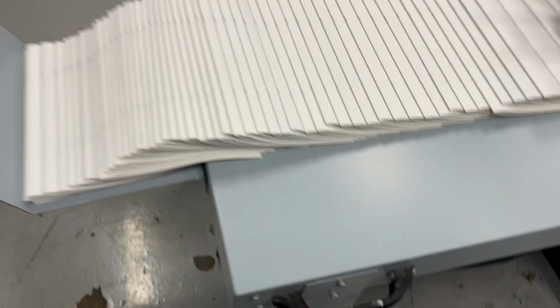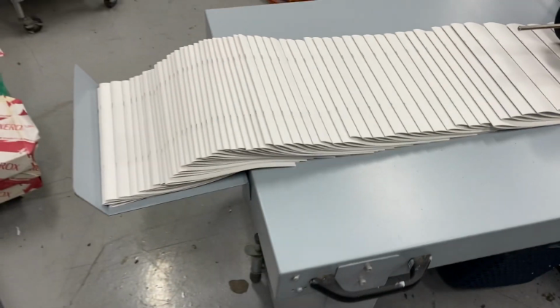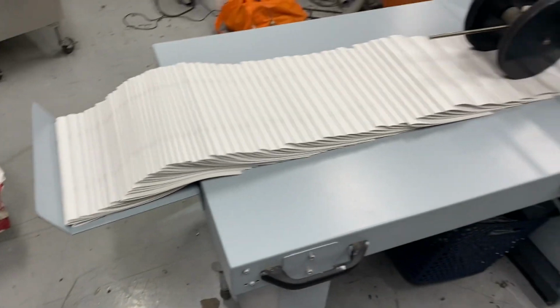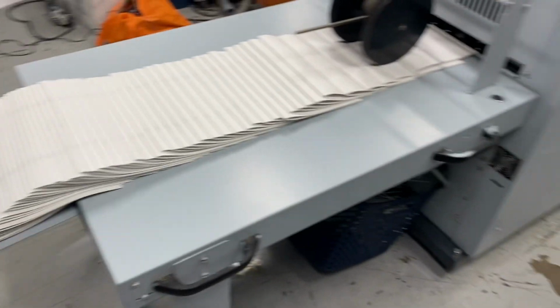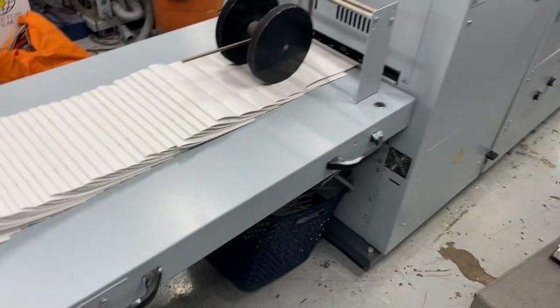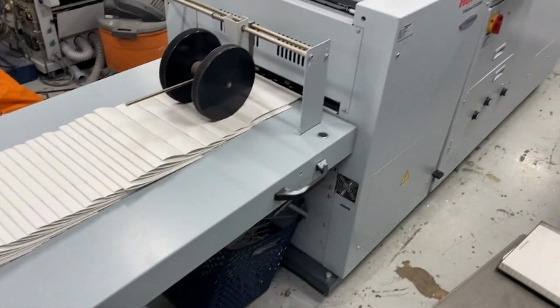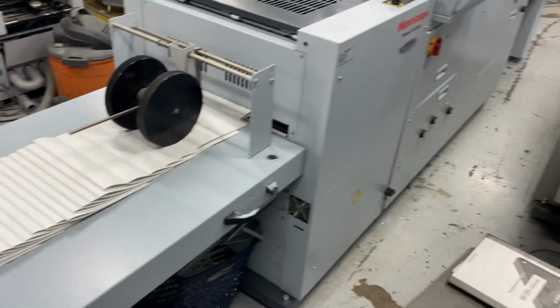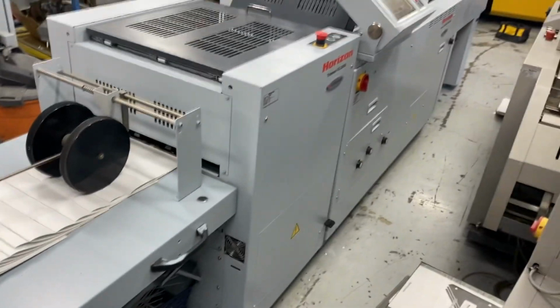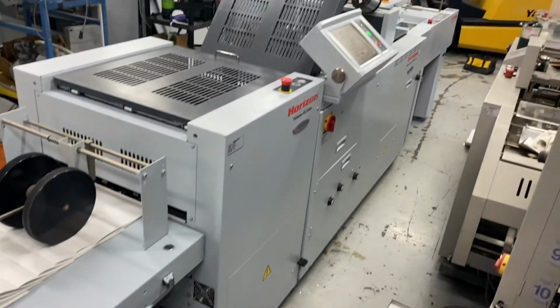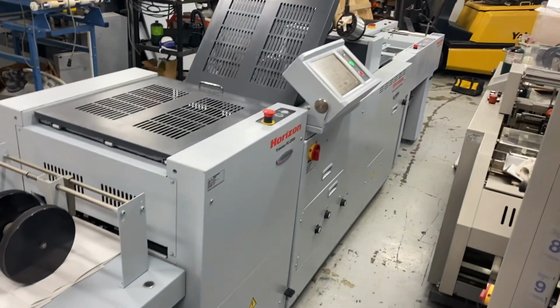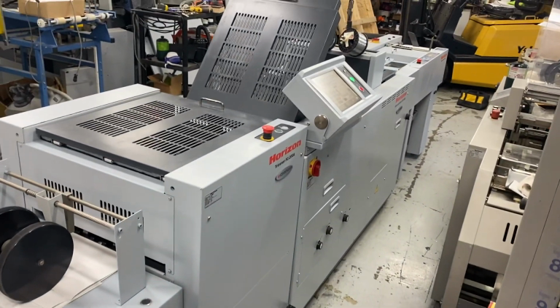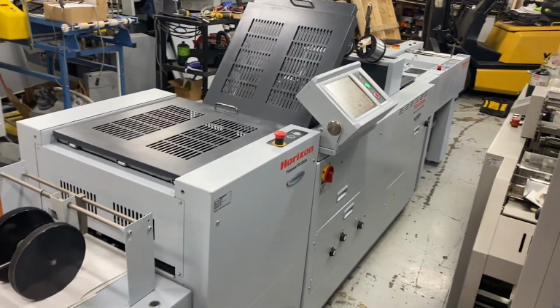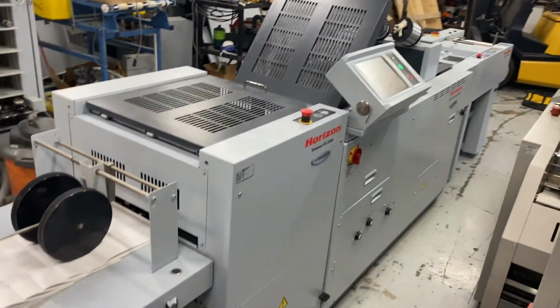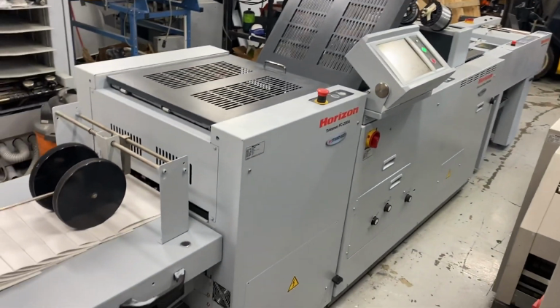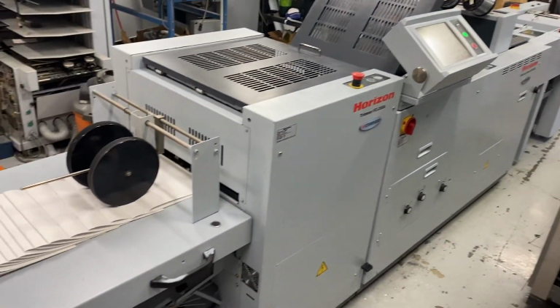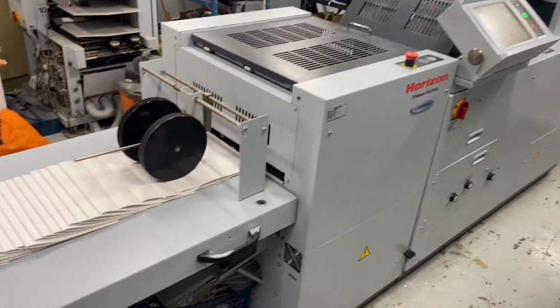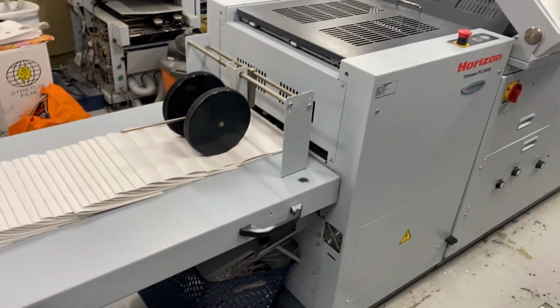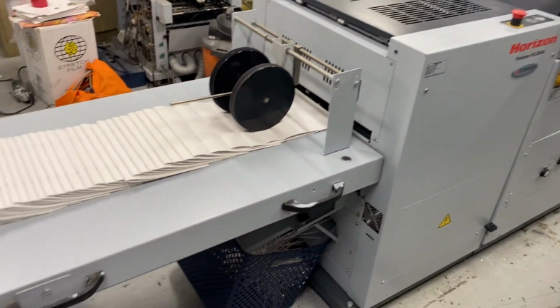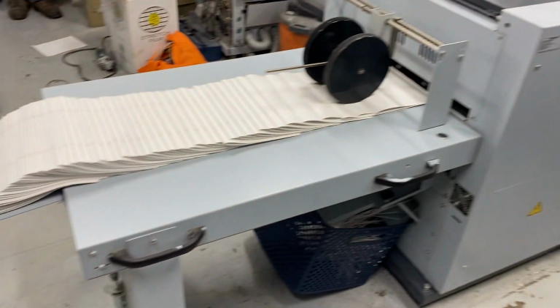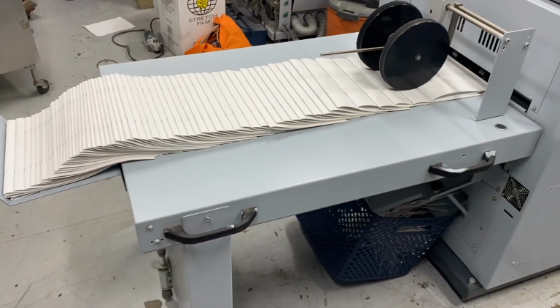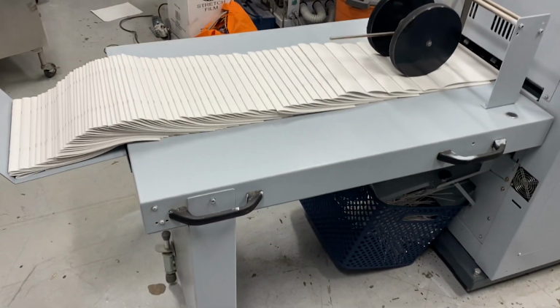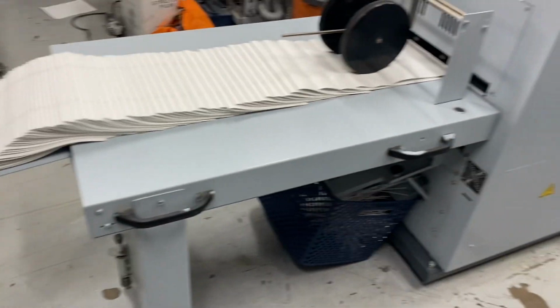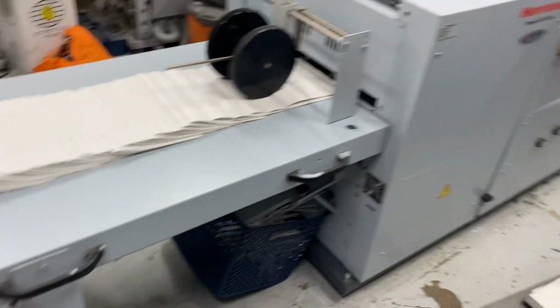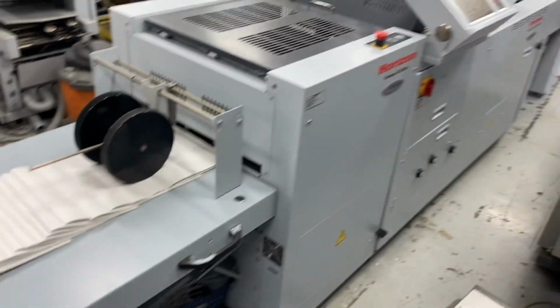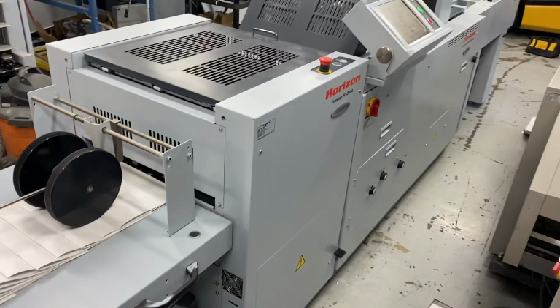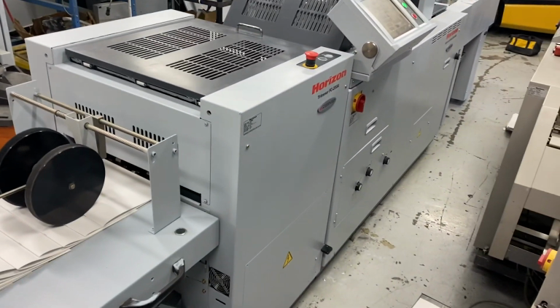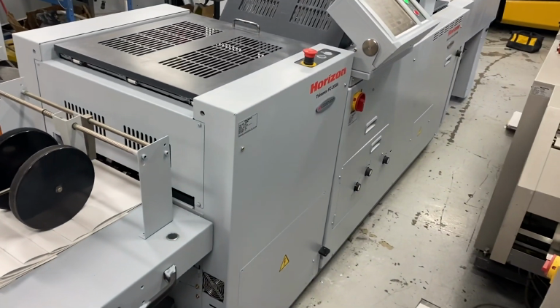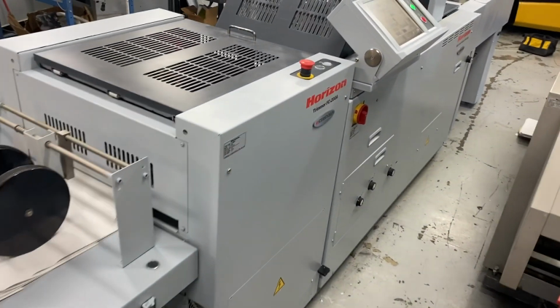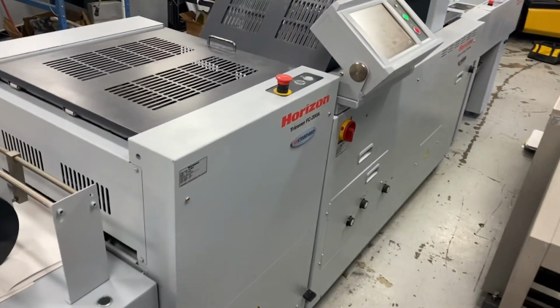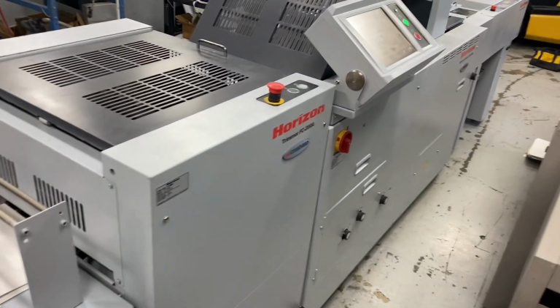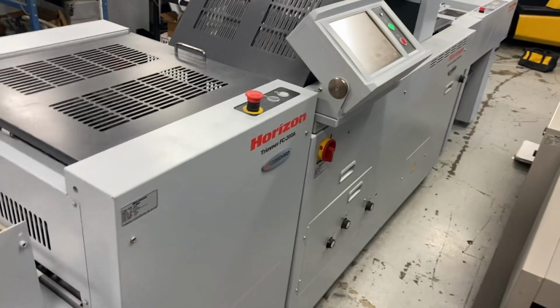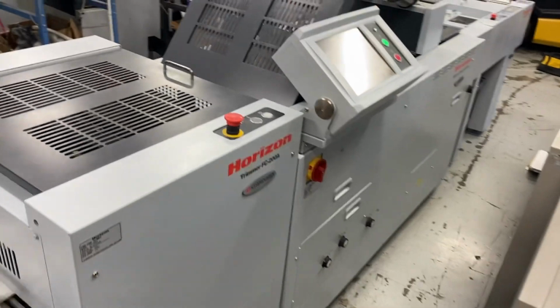There's our stack. Basically, she can run unattended. This machine is in beautiful shape. That's your Hoff 20 and your SPF 200.